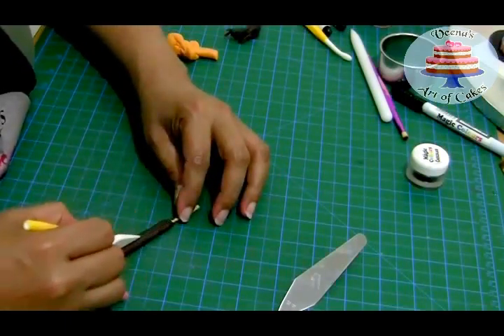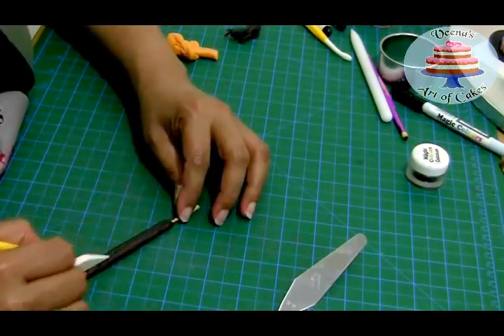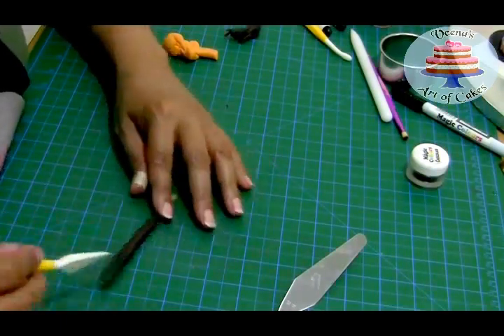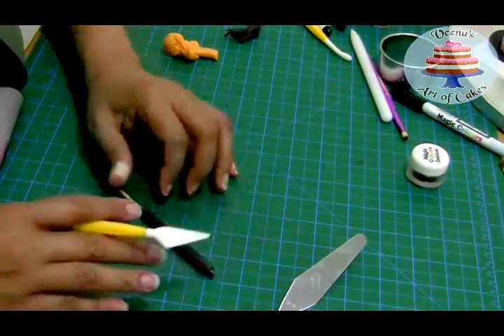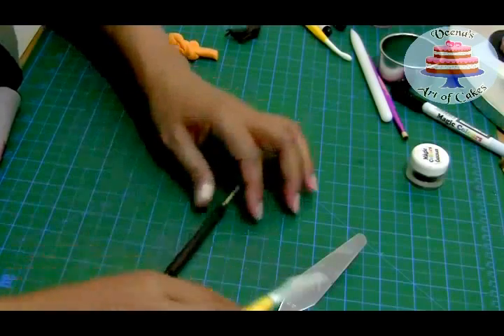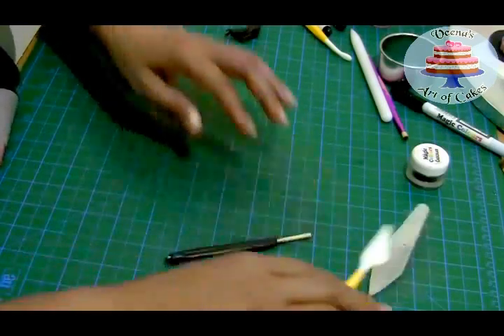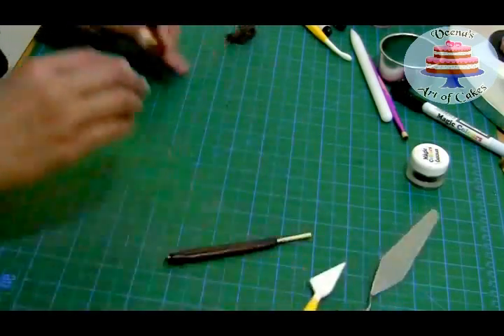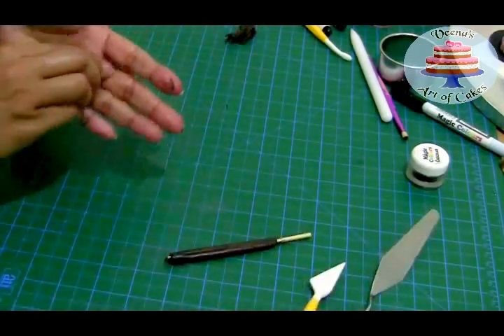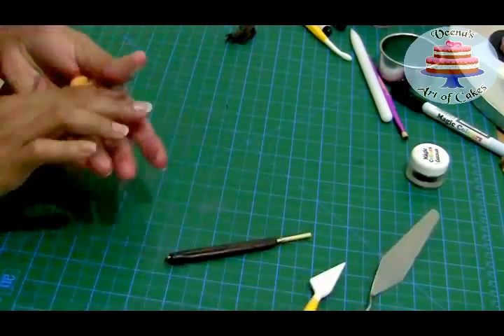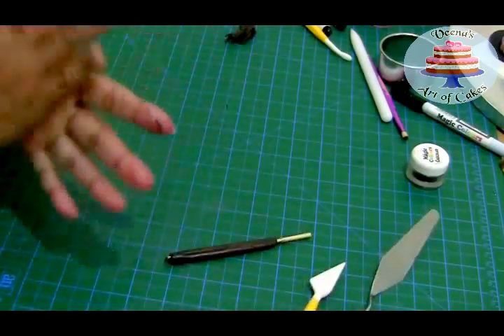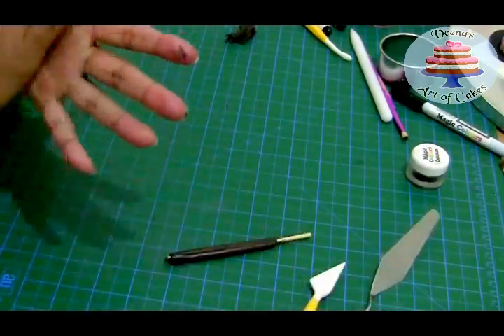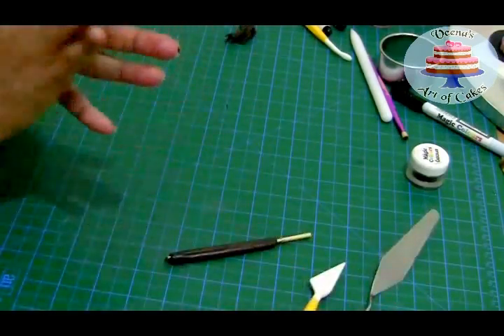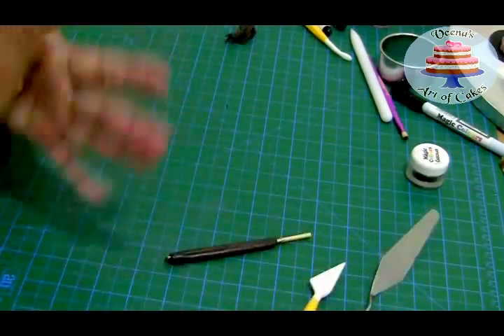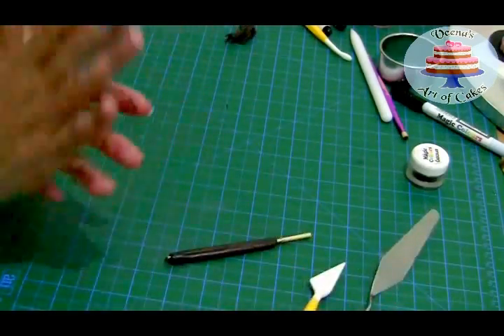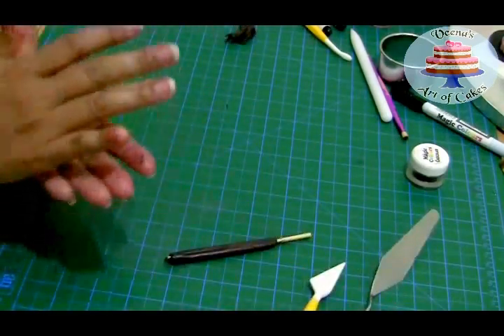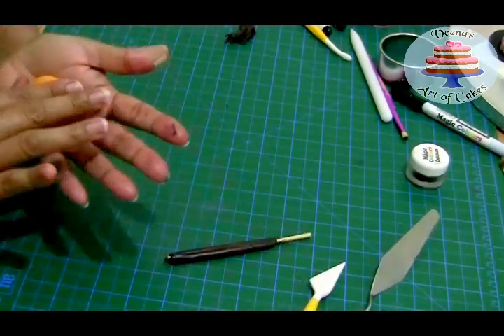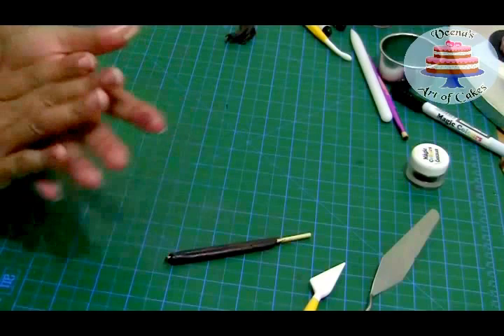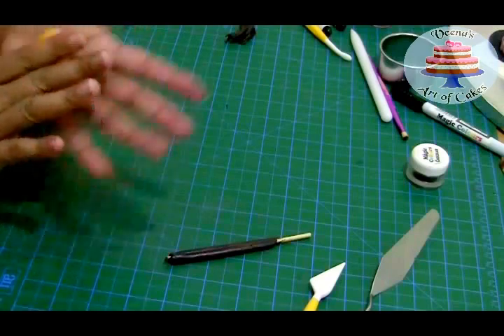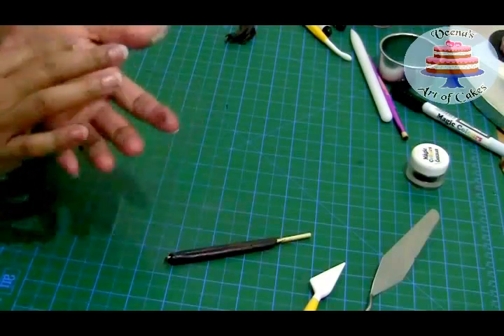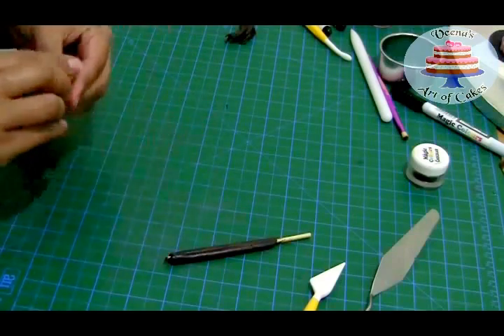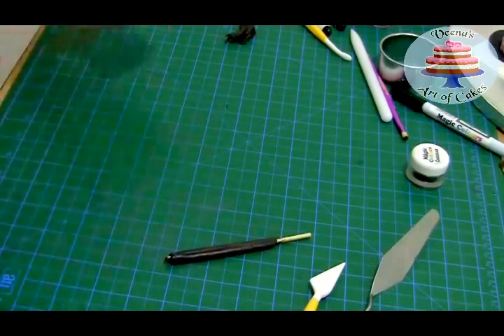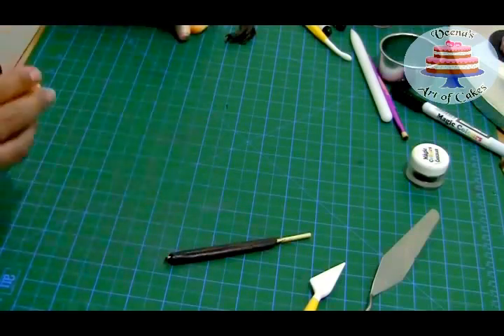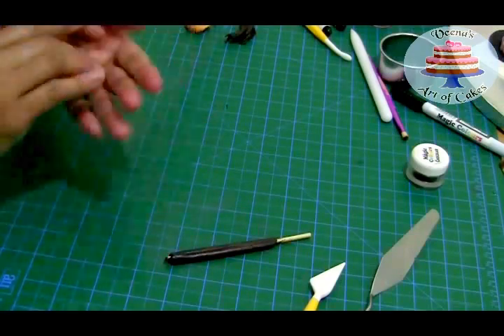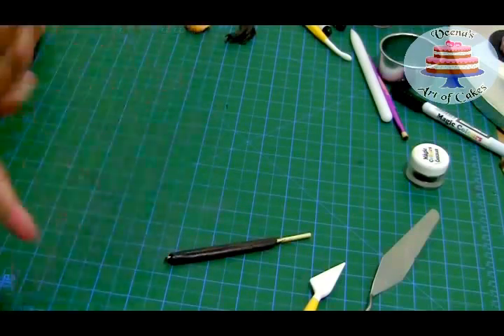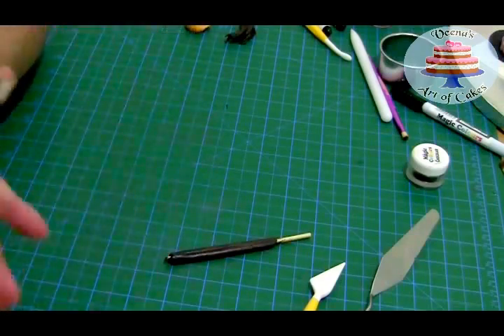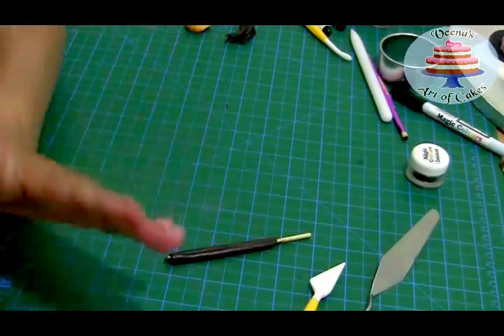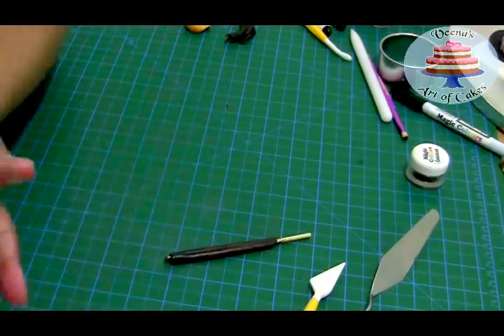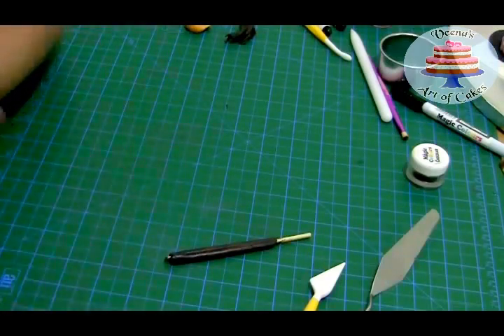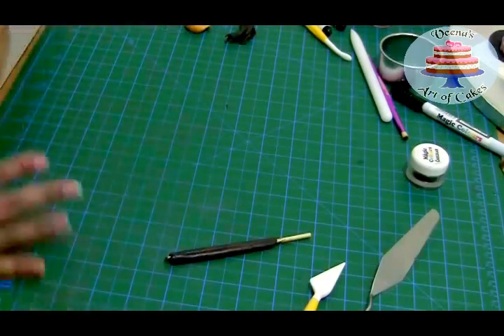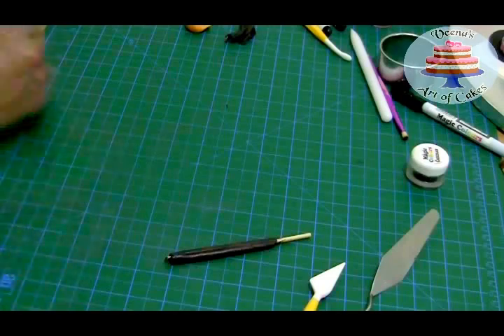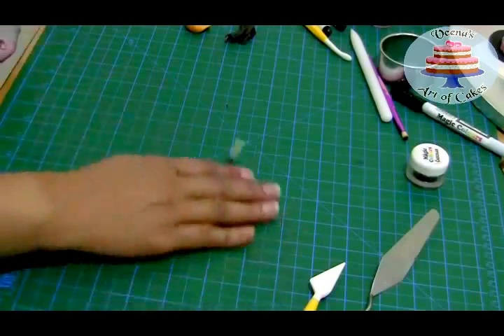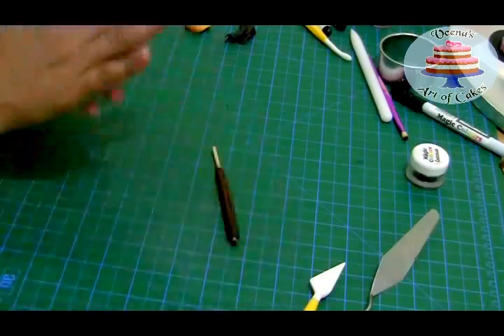The great thing about Halloween toppers is you don't really have to be so perfect — that's the beauty of making them rustic. I'm making some lines to show that it's a broom, though it's not really necessary. I have some orange fondant and I'm going to take a nice size piece to make the broom head in front.